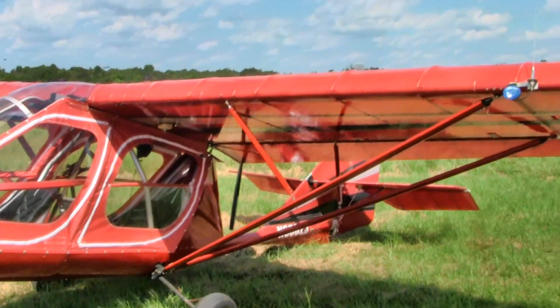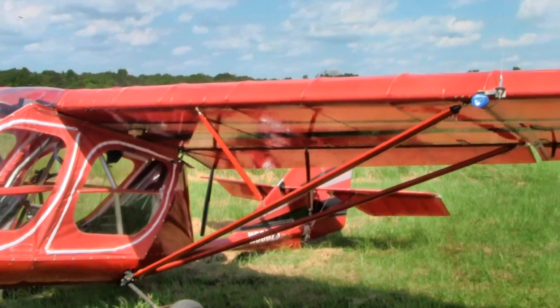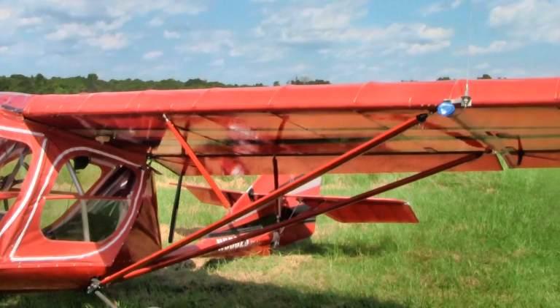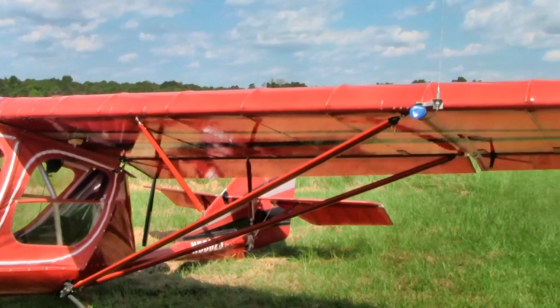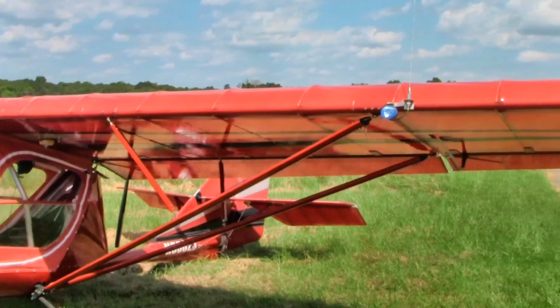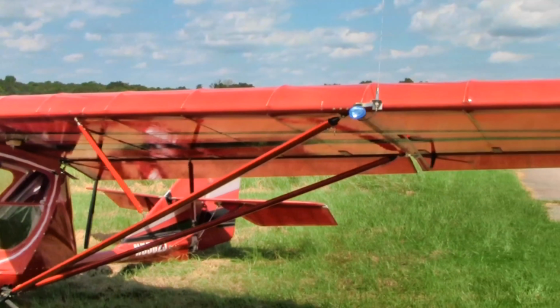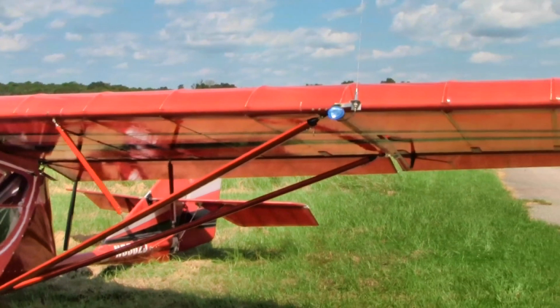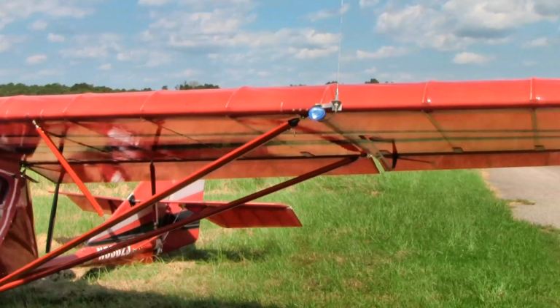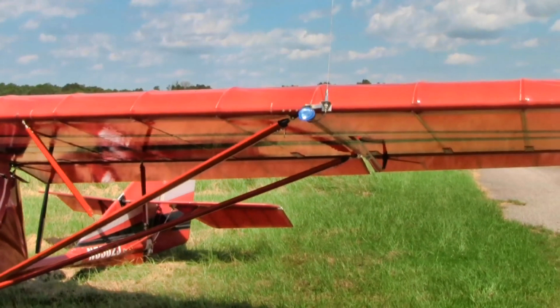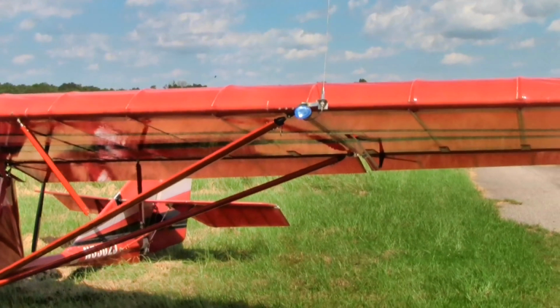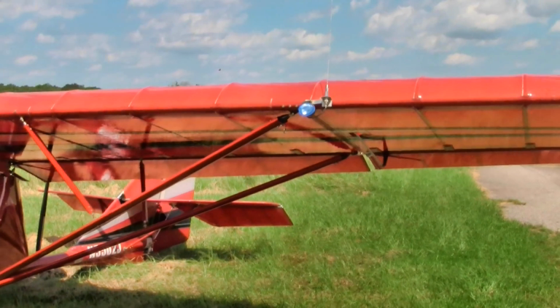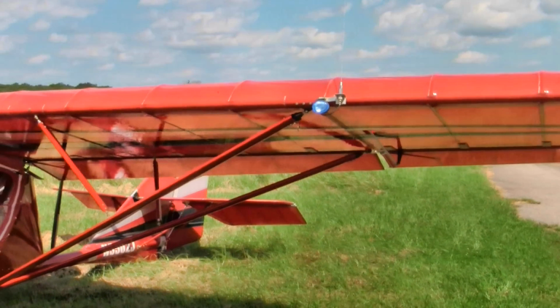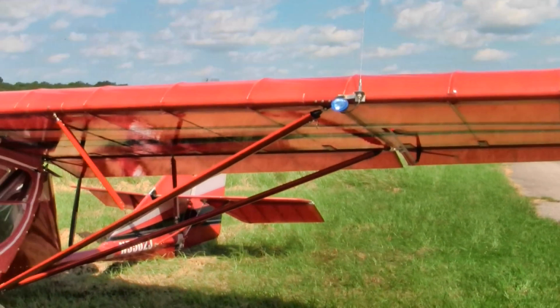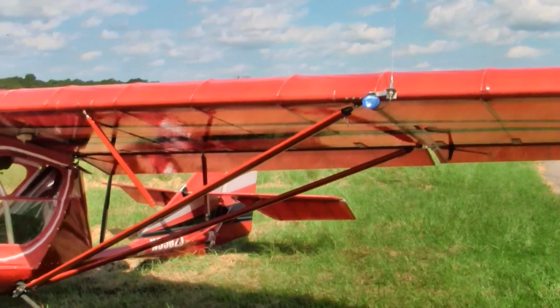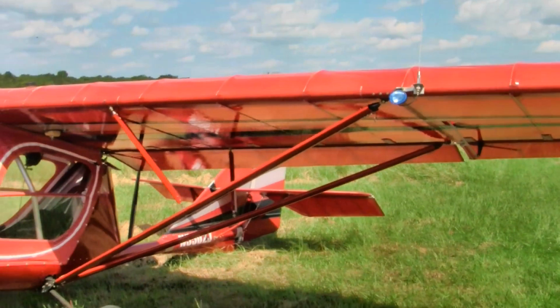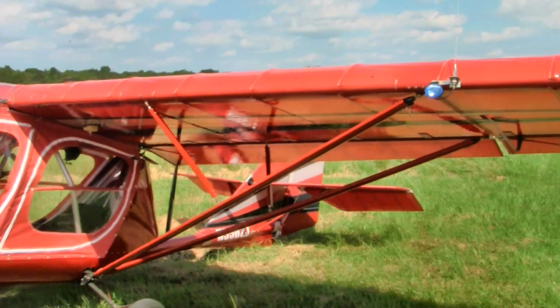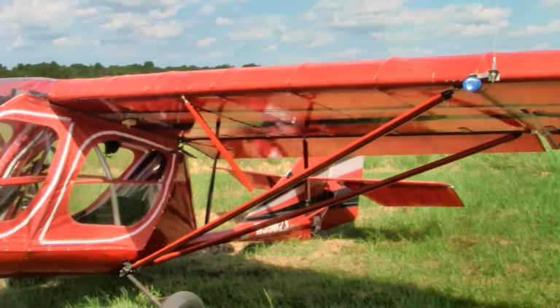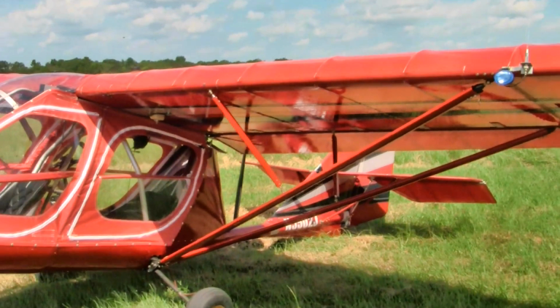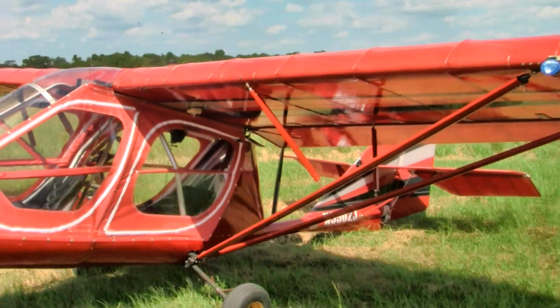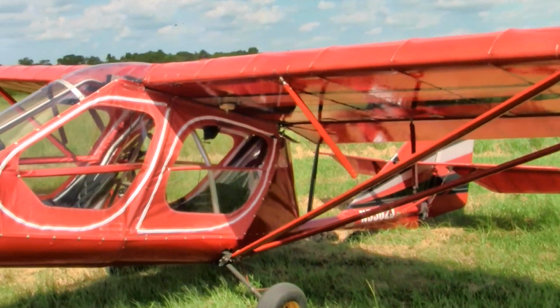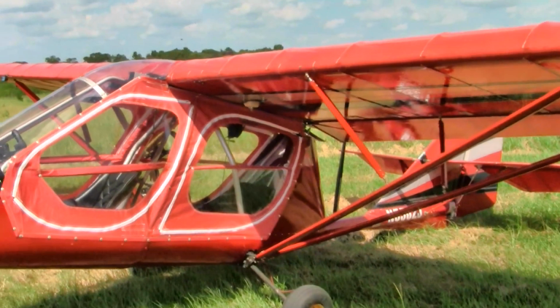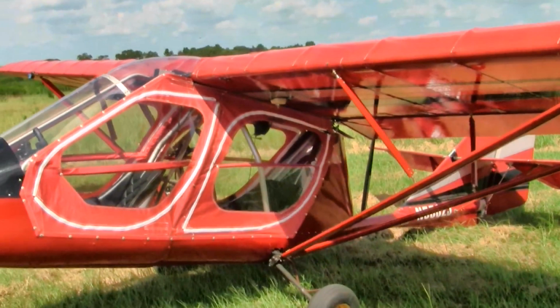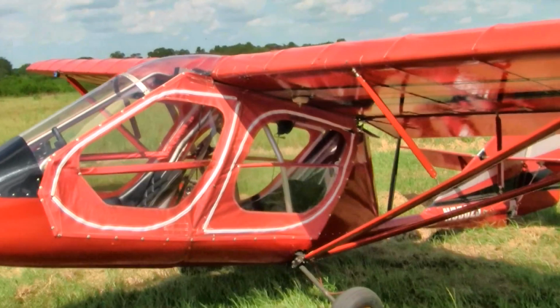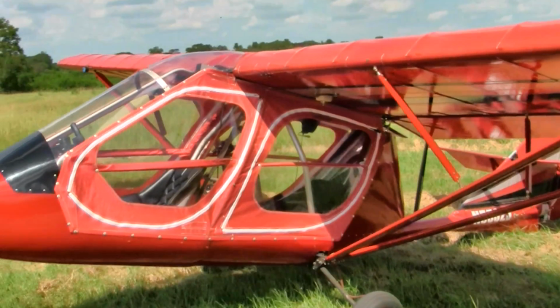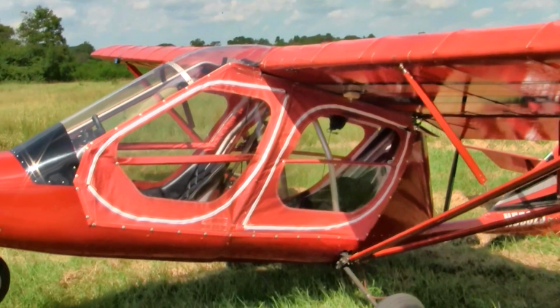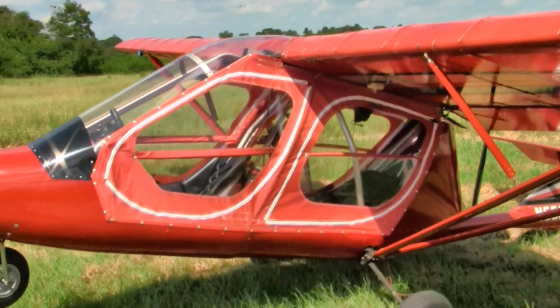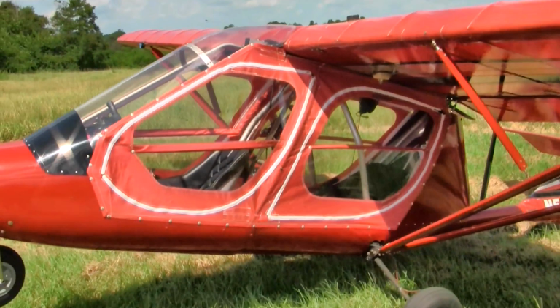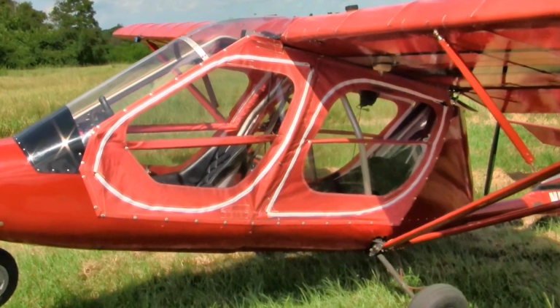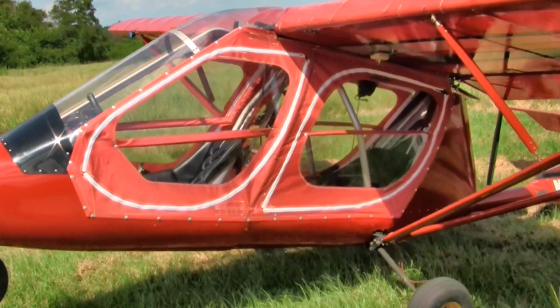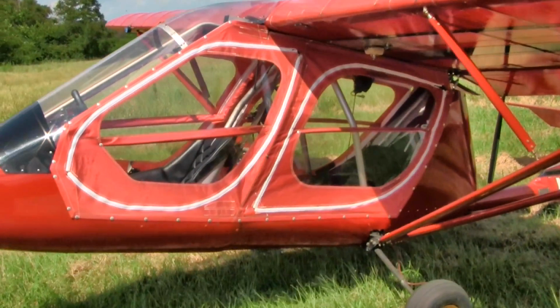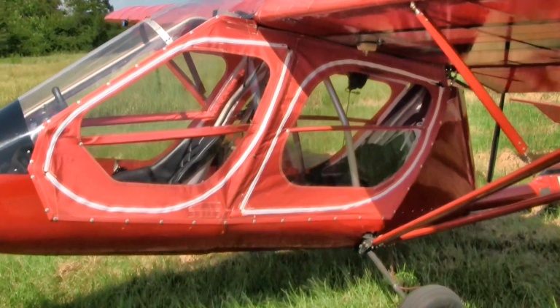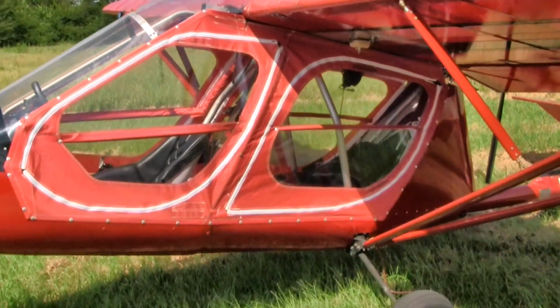It is a primary category airplane, which means you can do your own maintenance and you can use this for commercial use such as flight training.